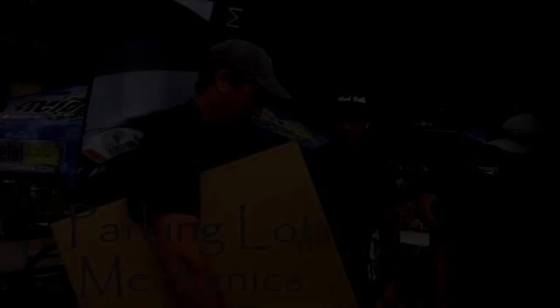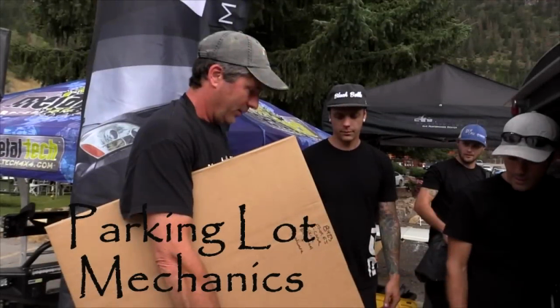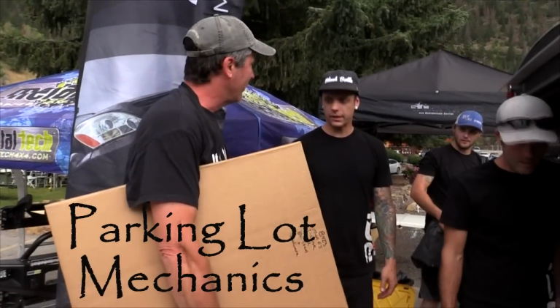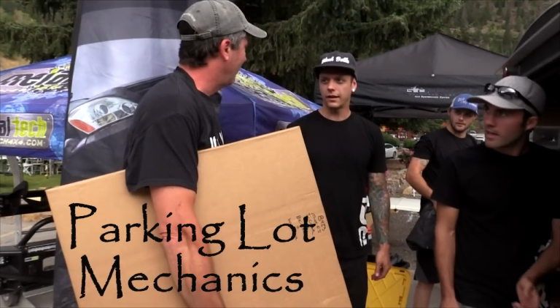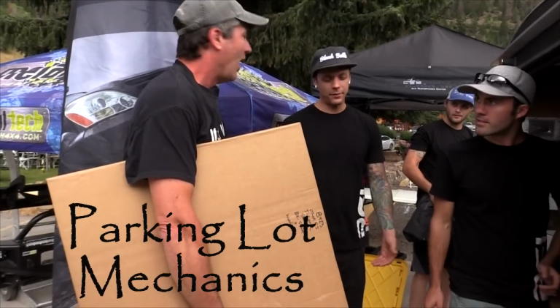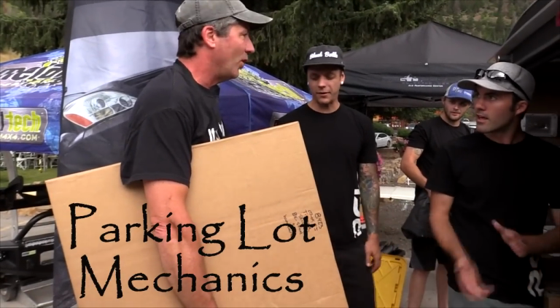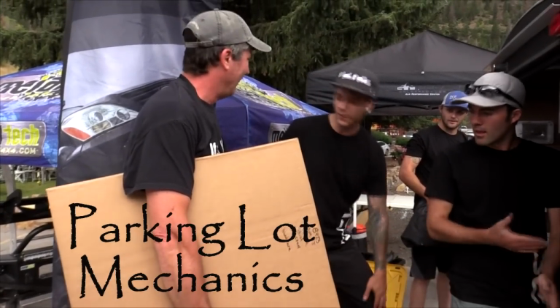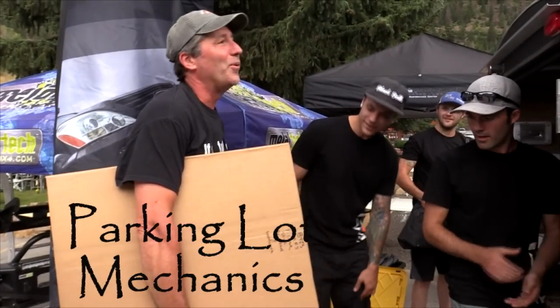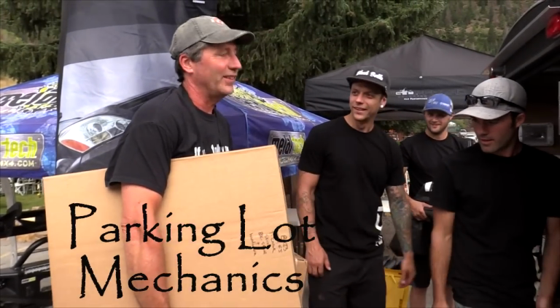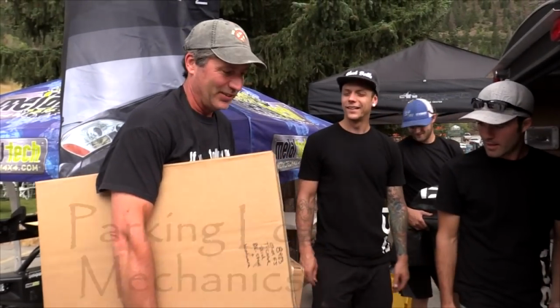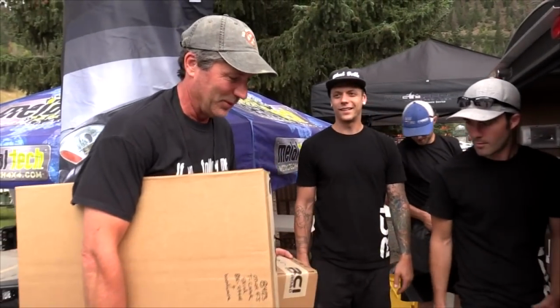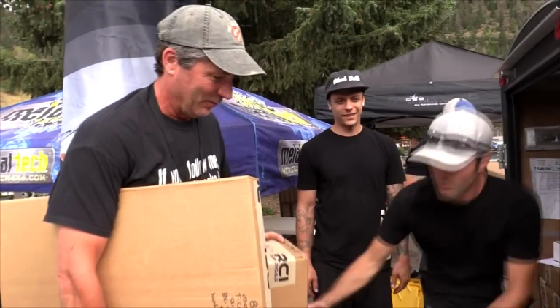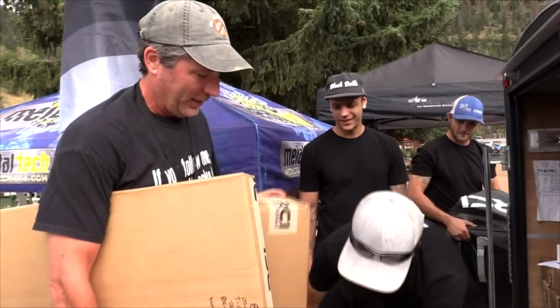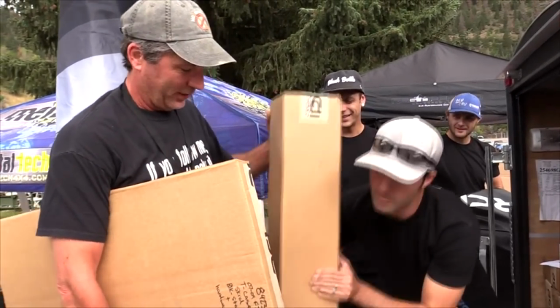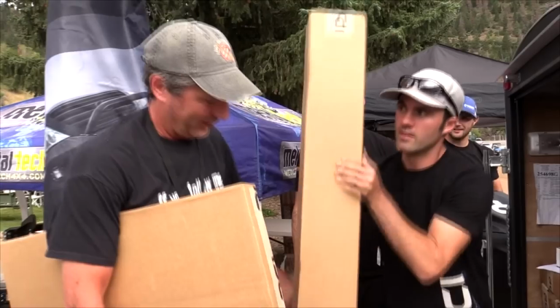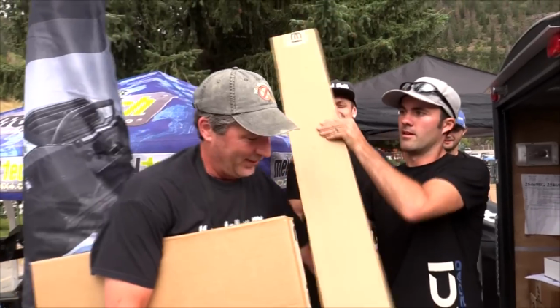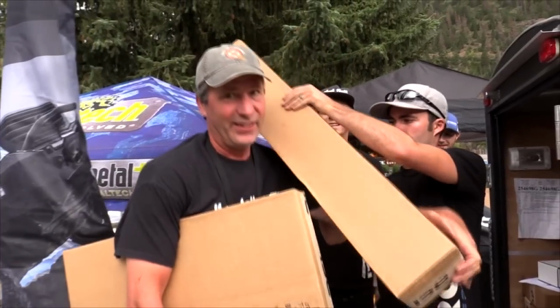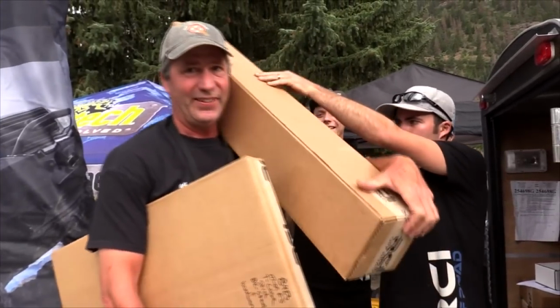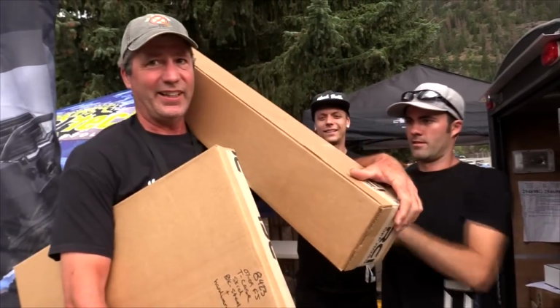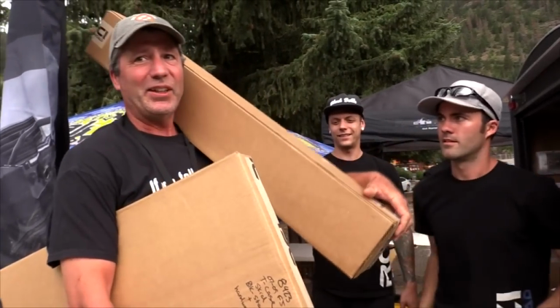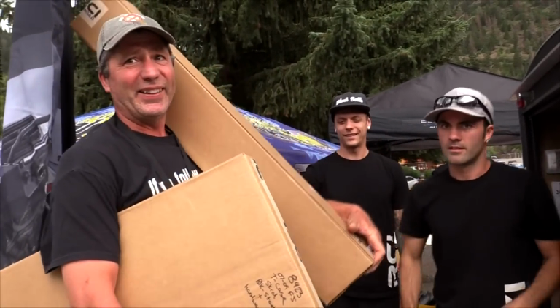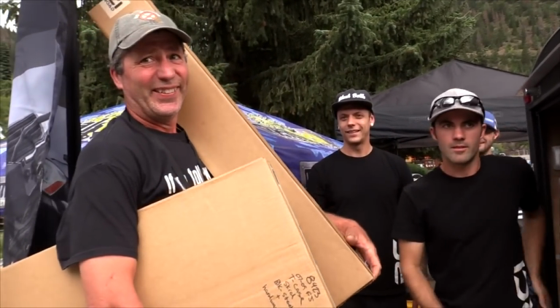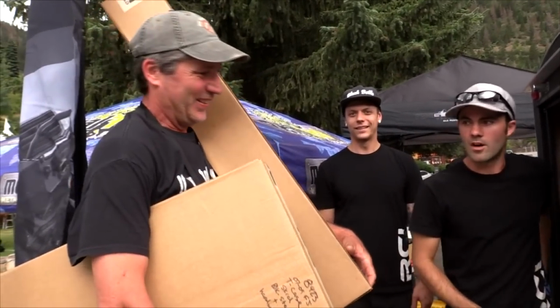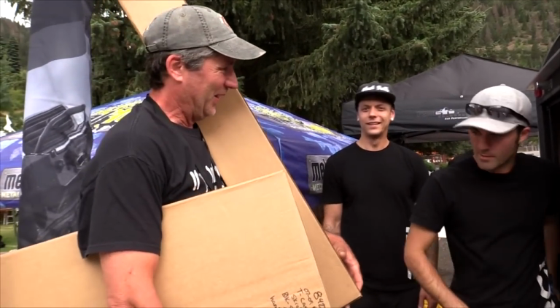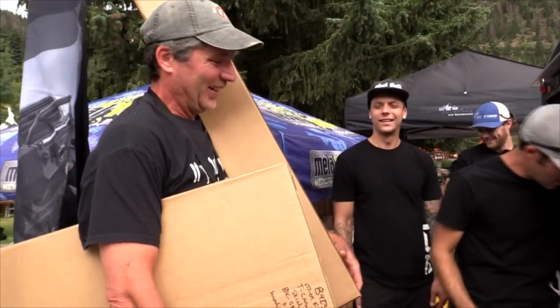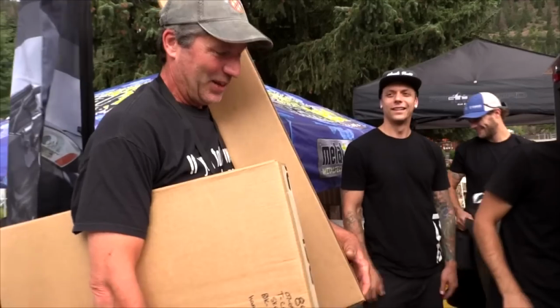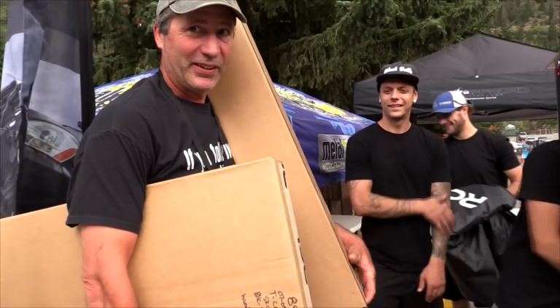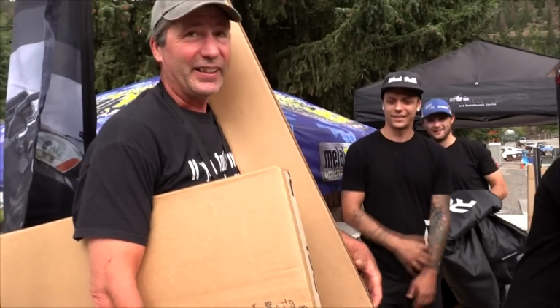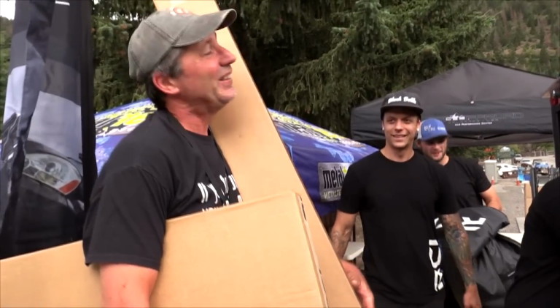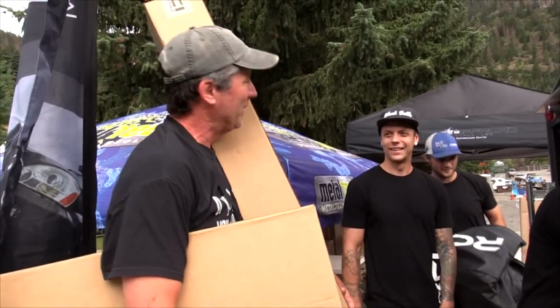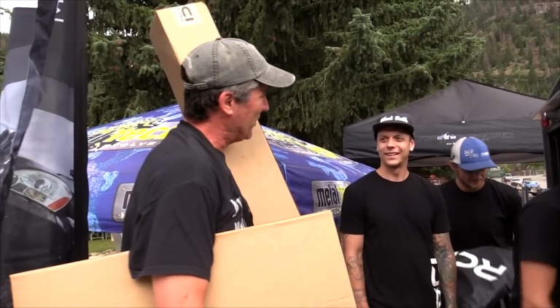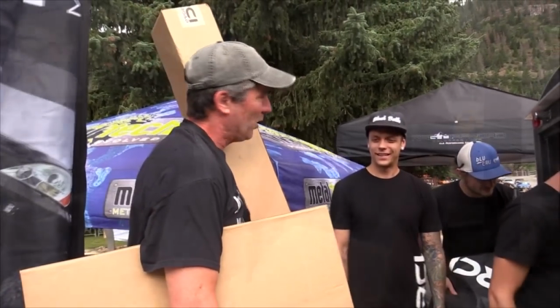The nice people at RCI Off-Road brought us a transfer case skid to the FJ Summit. Can I throw it on your shoulder or something? No, I'll get it. No, I got it. Look at me — yeah, on camera. On camera, you're a tough guy. I'll make it around the corner, I'm thinking.